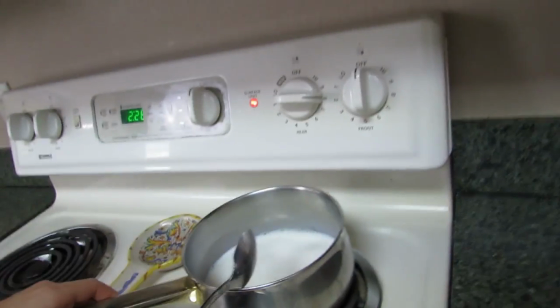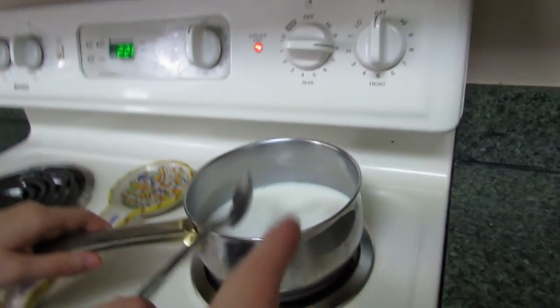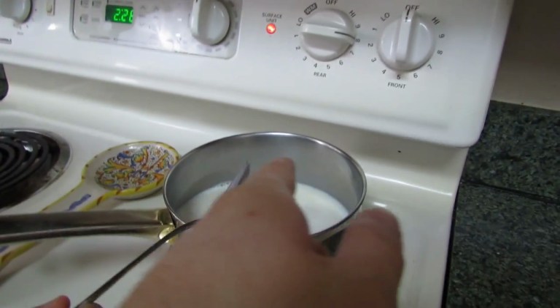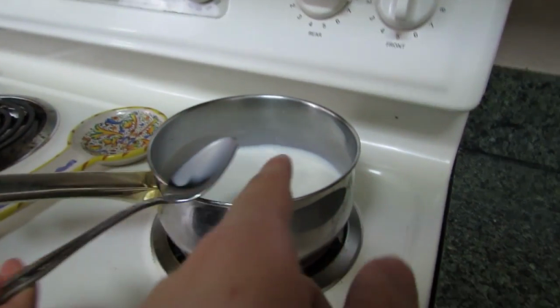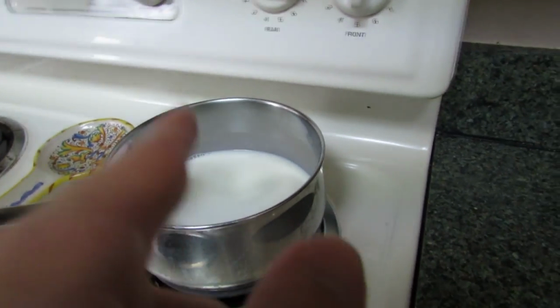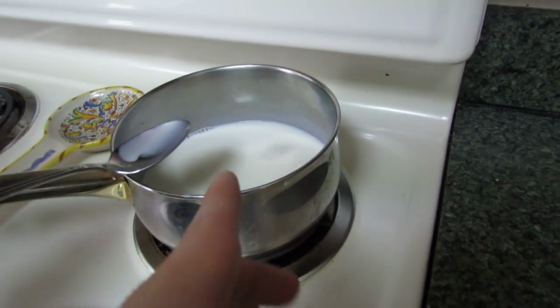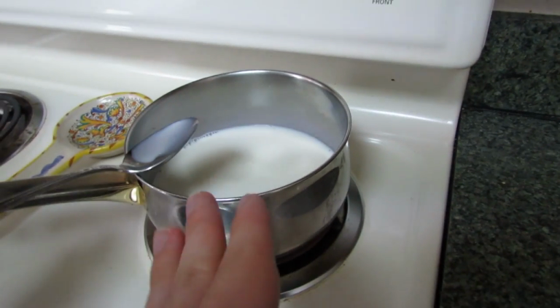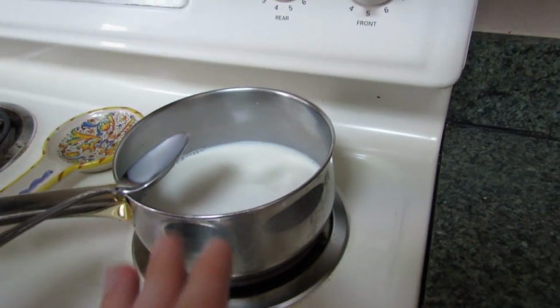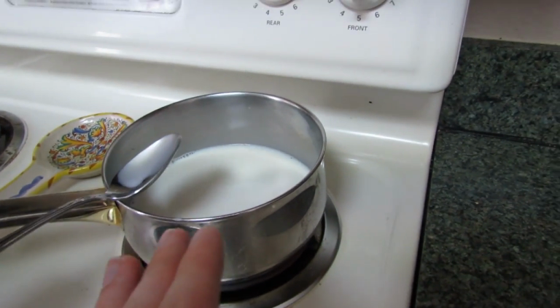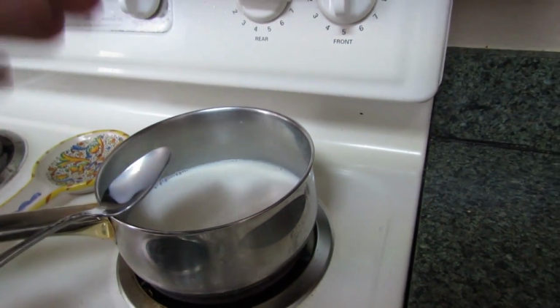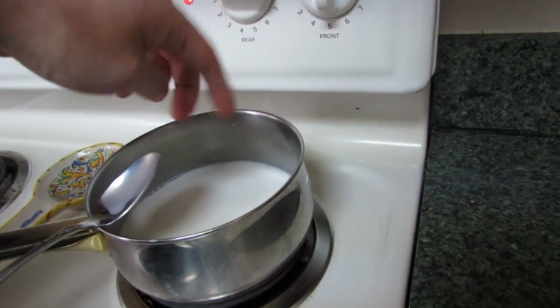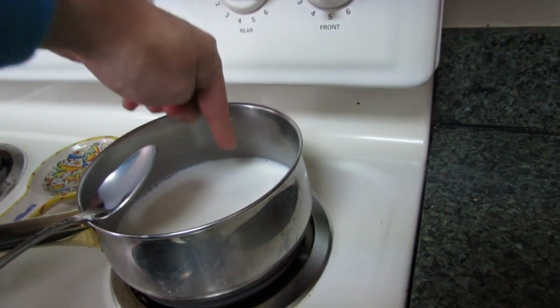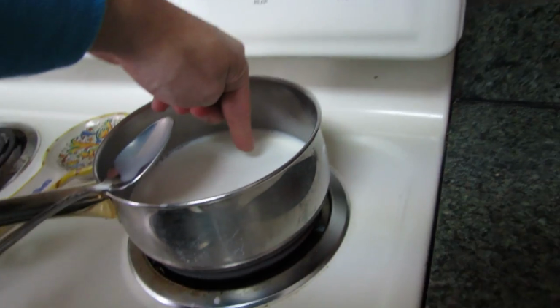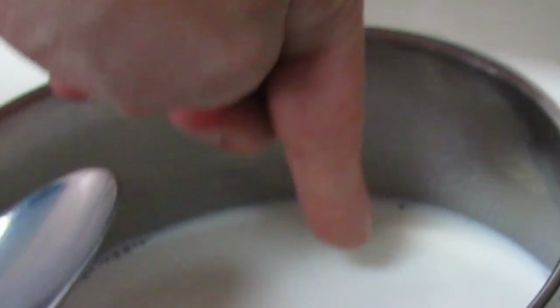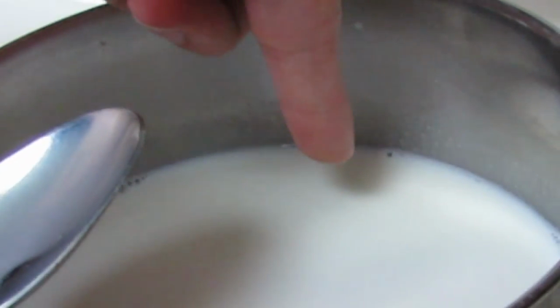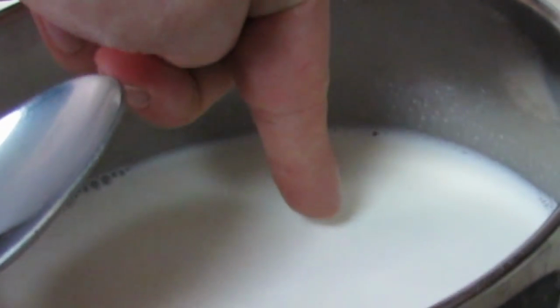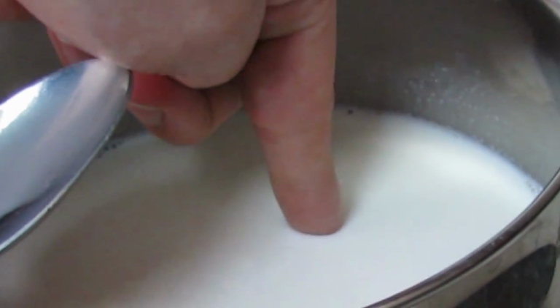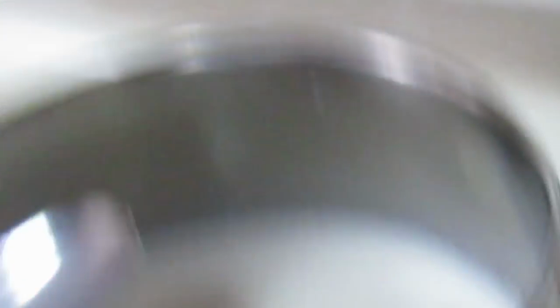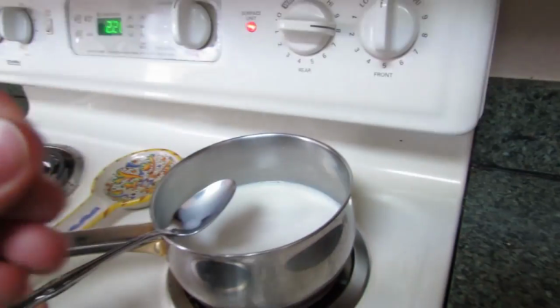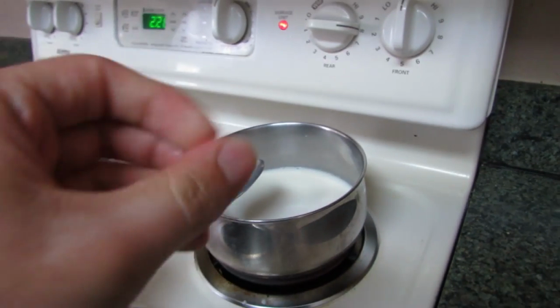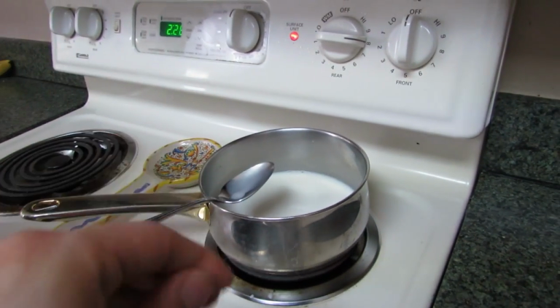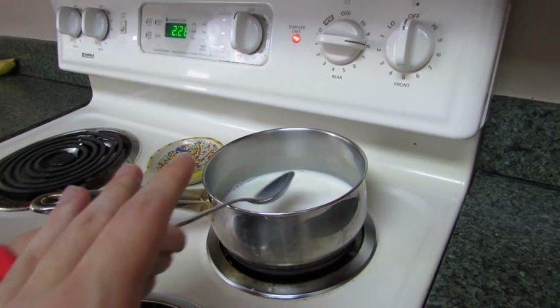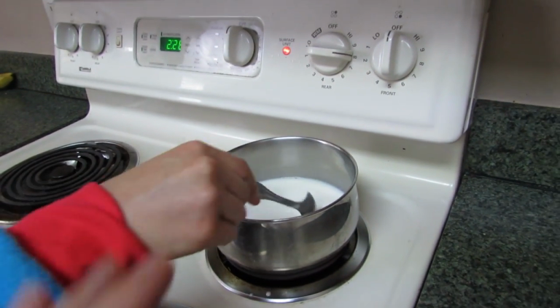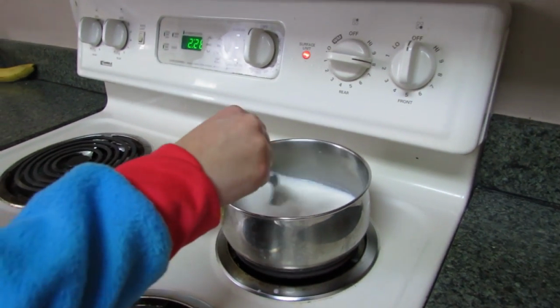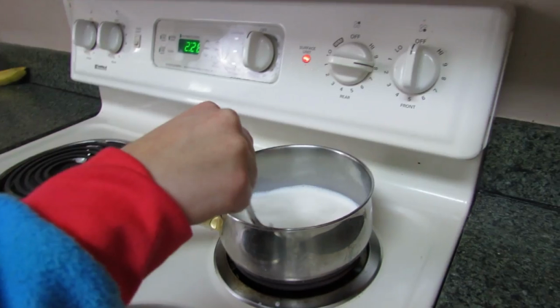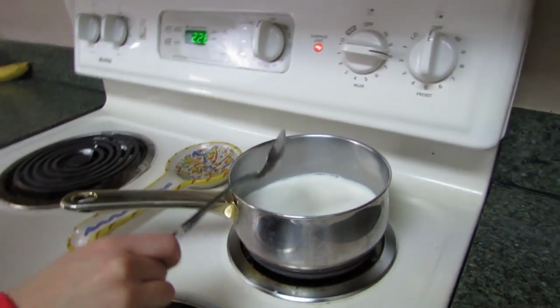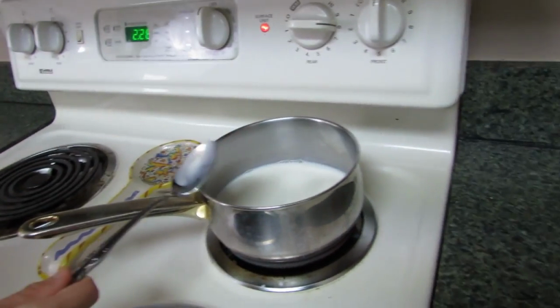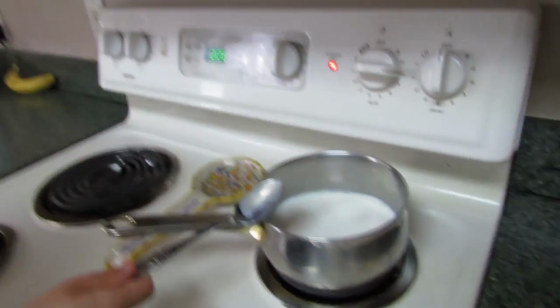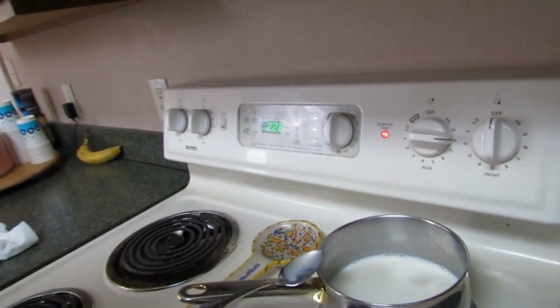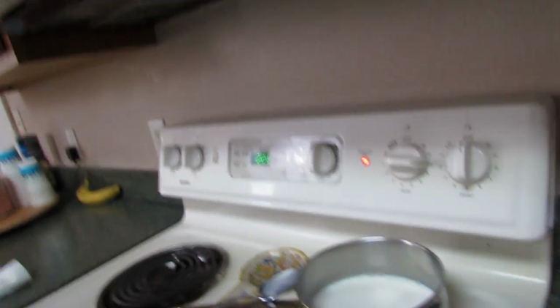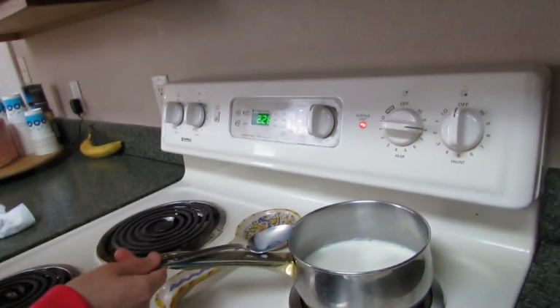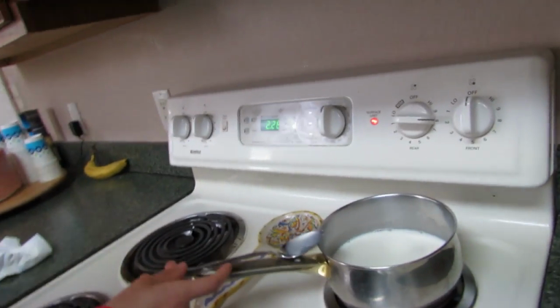Alright, so you're supposed to get it hot, but not boiling. Let's see - yeah, okay, I think that's good. That's pretty hot, but it's hot enough.